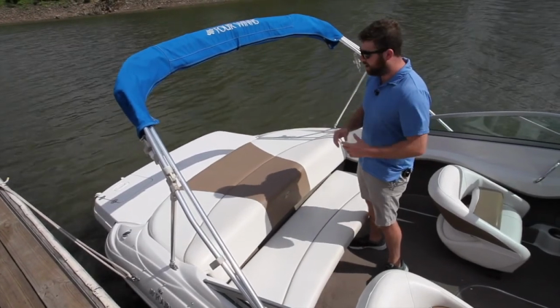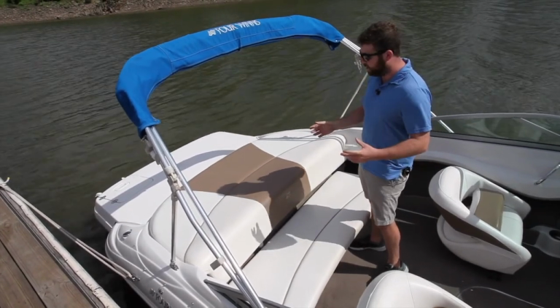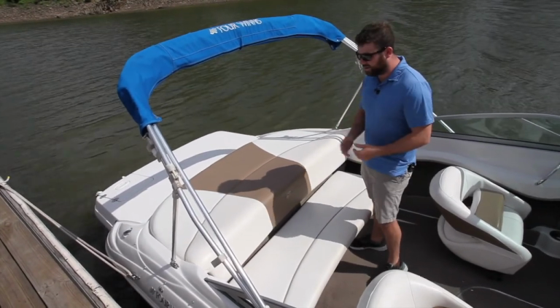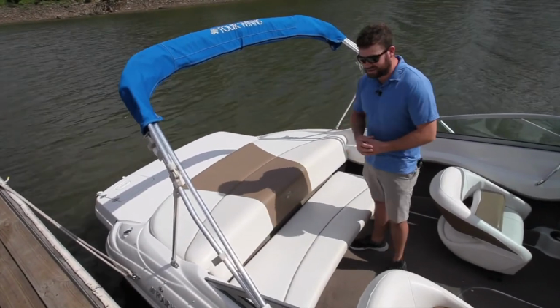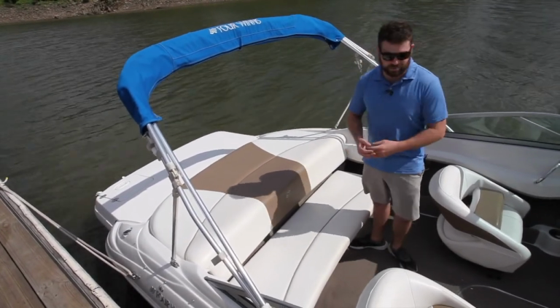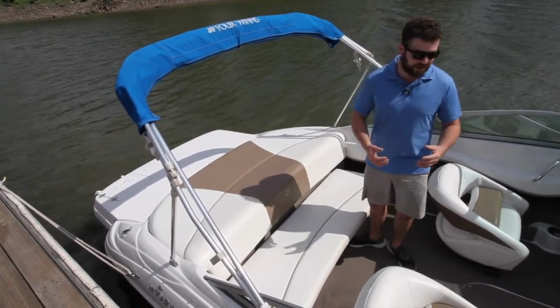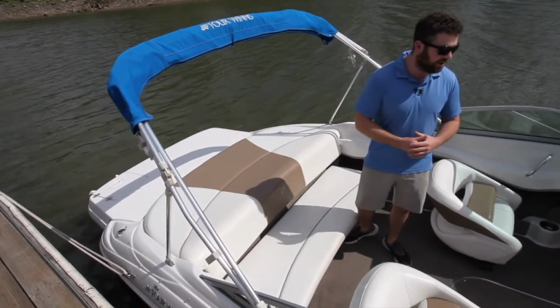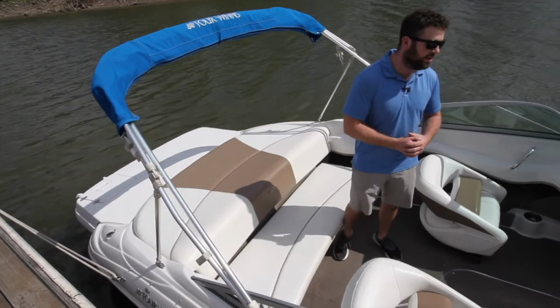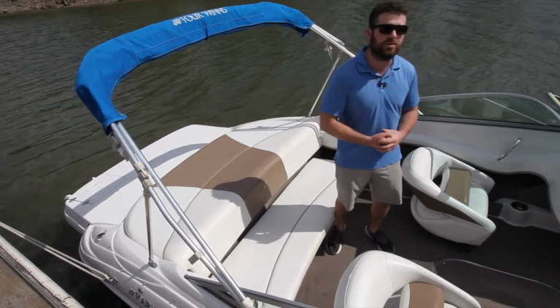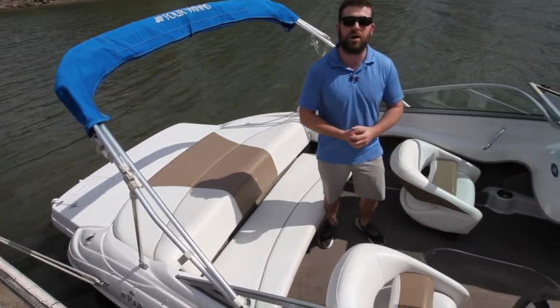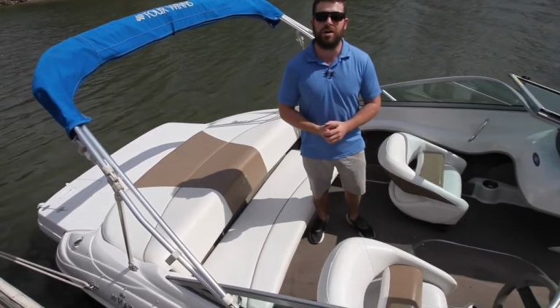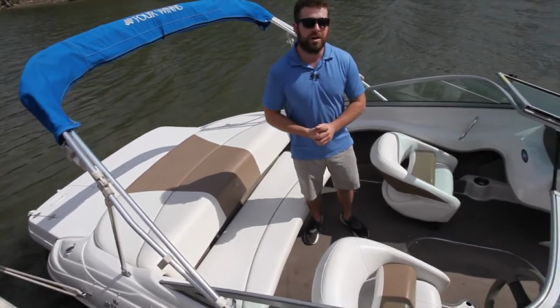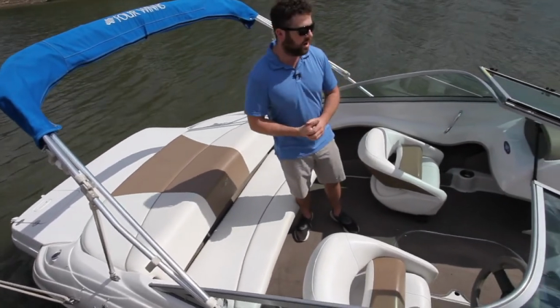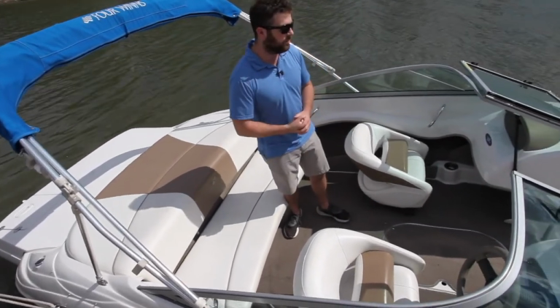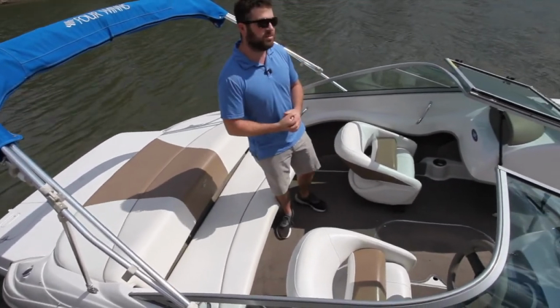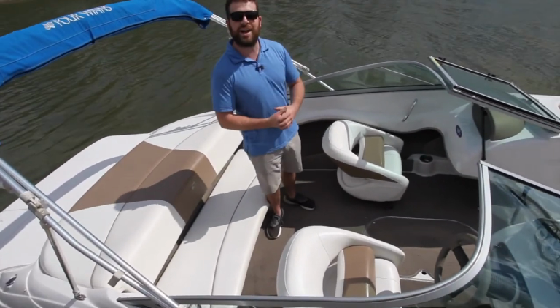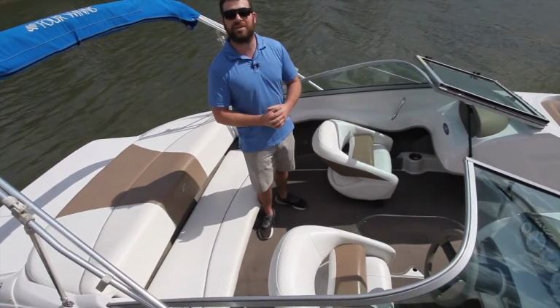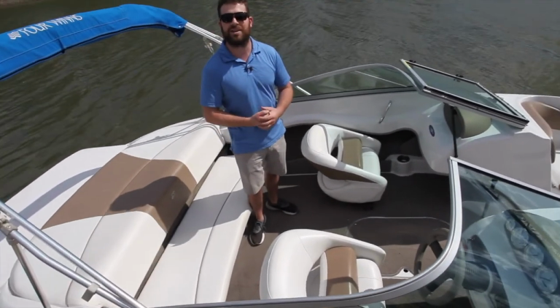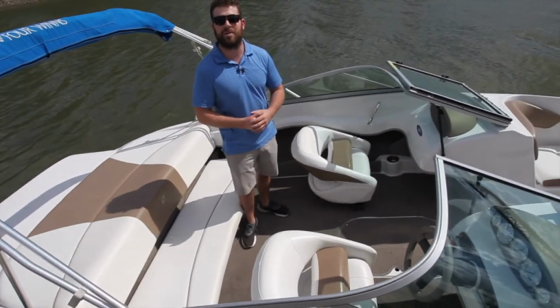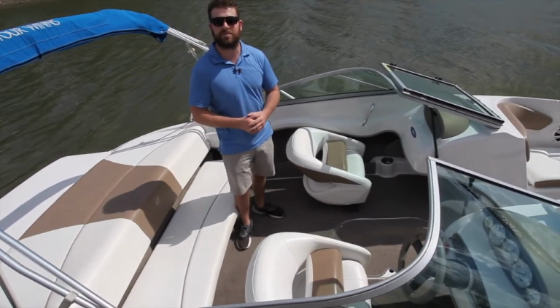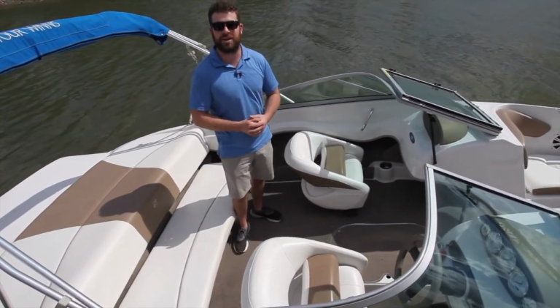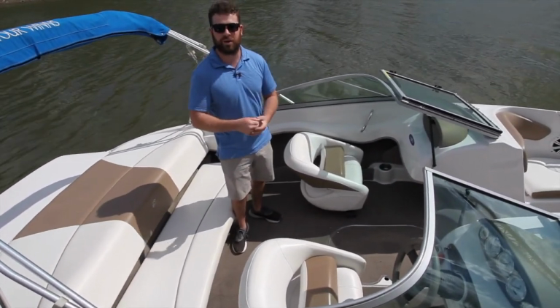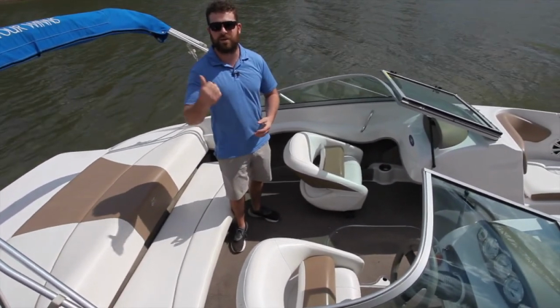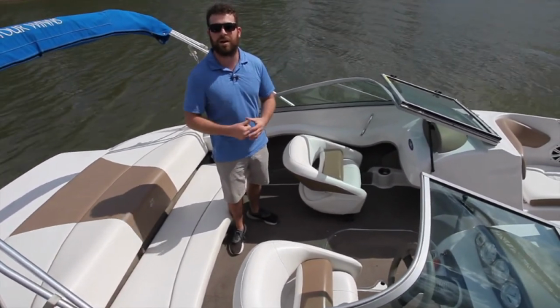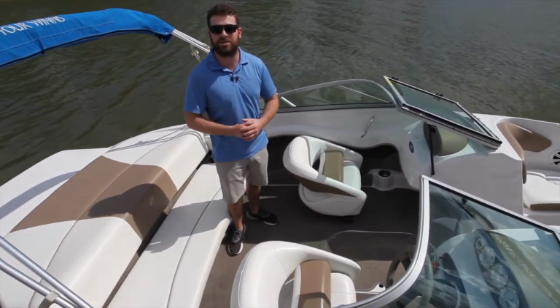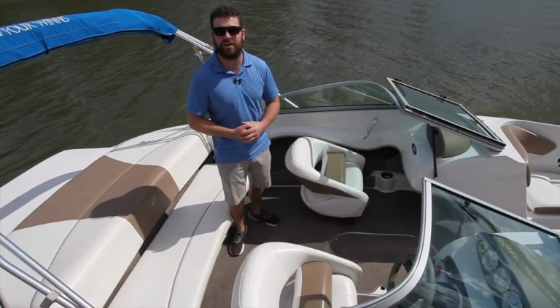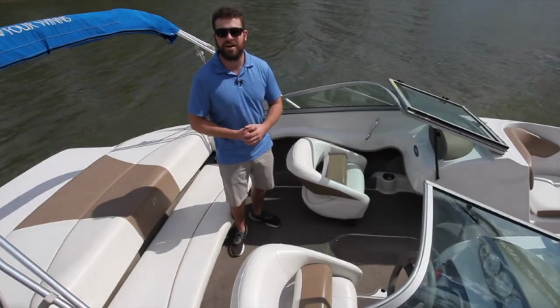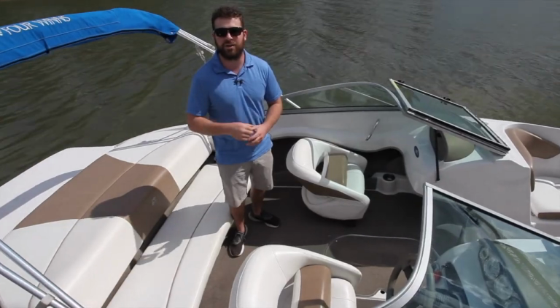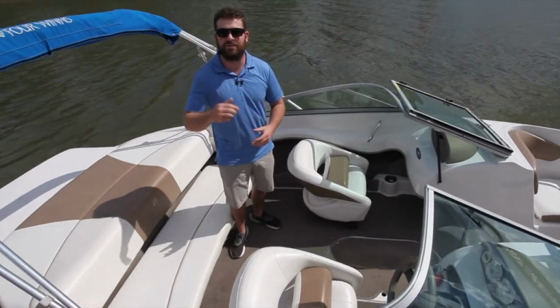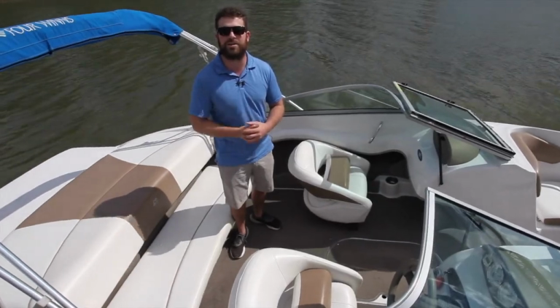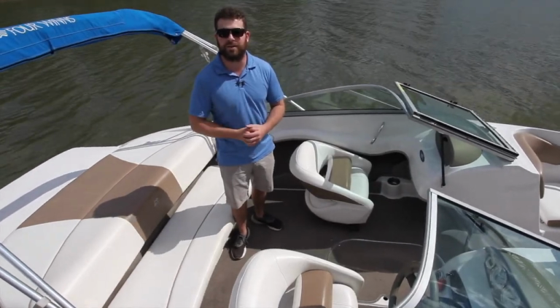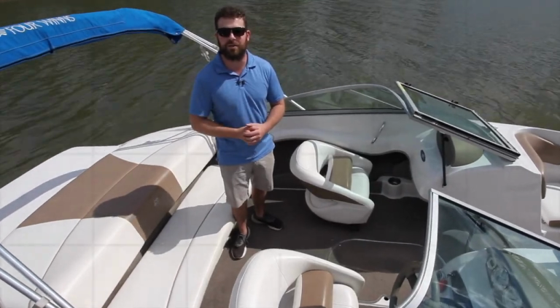All in all, this is a really, really good used boat. Come check it out with us here at the Memphis Boat Center. We're going to crank it up, let you hear it, and show you some footage of it running.